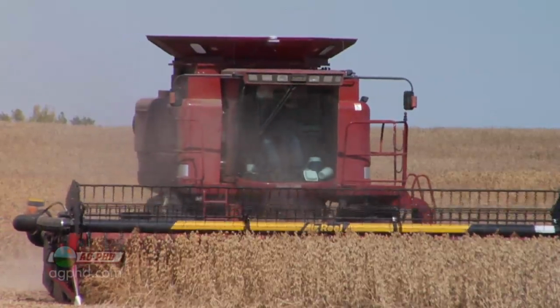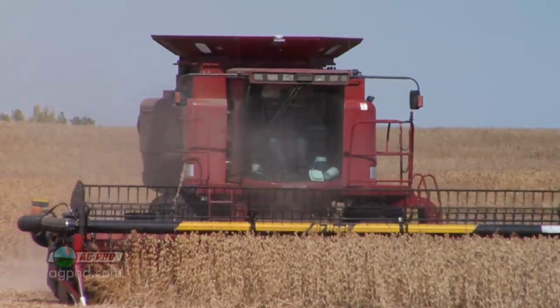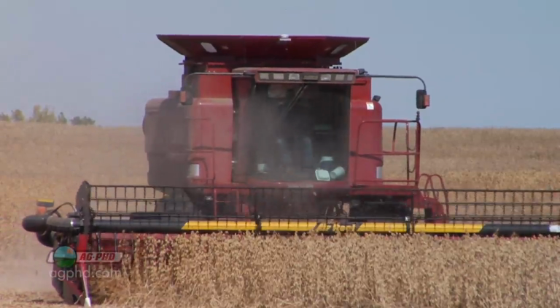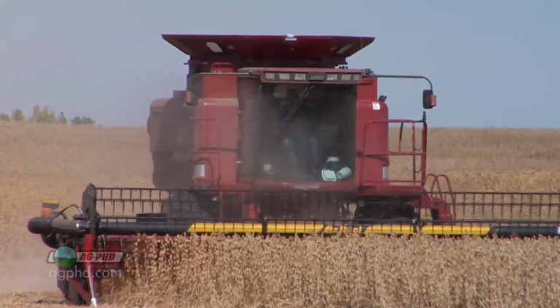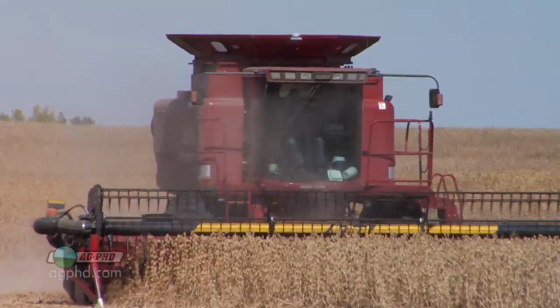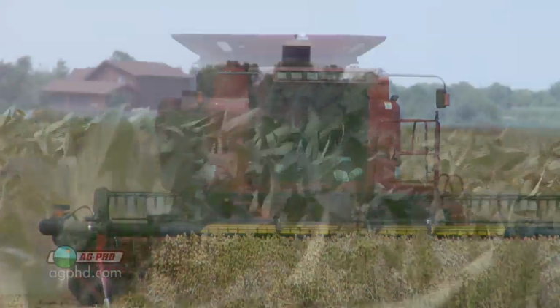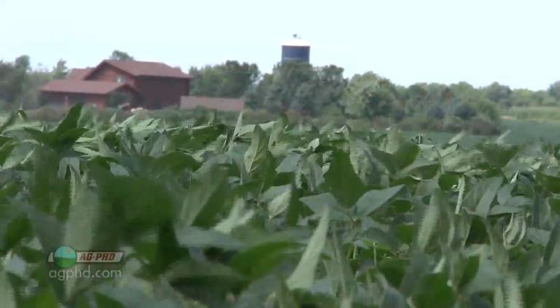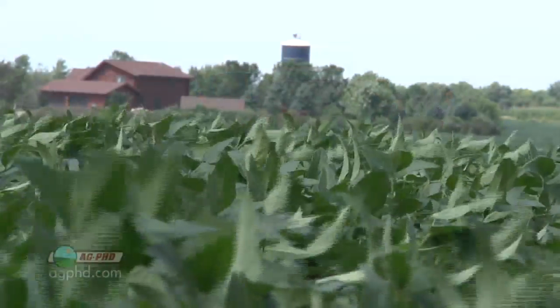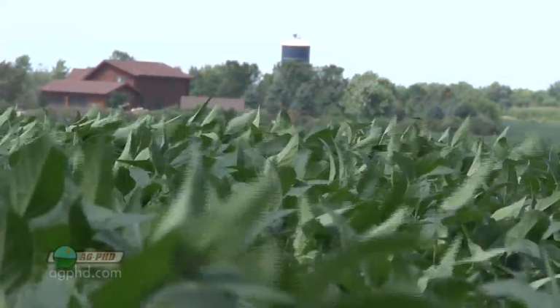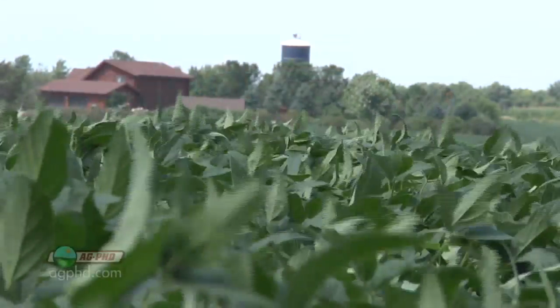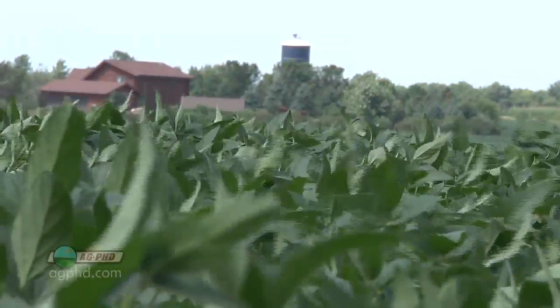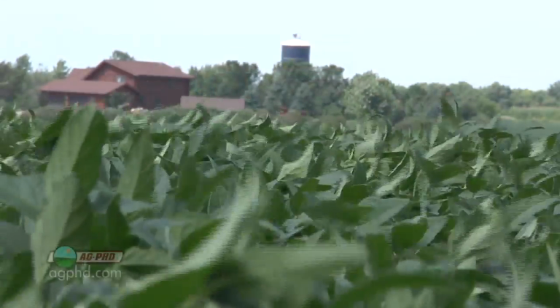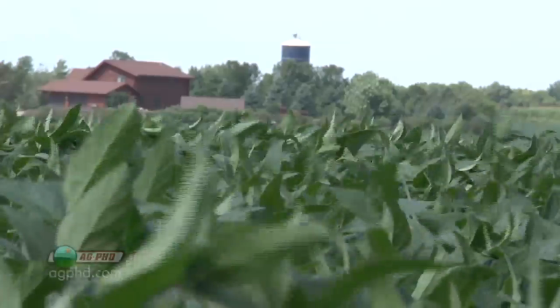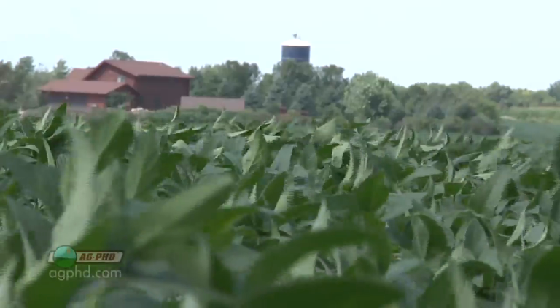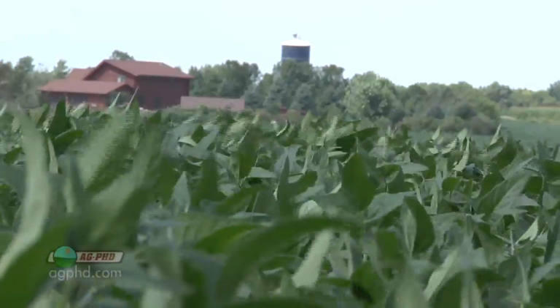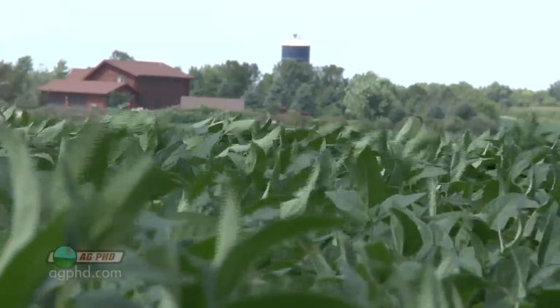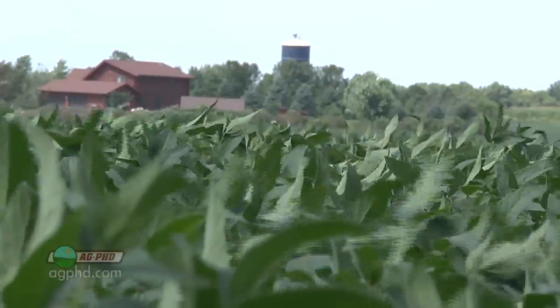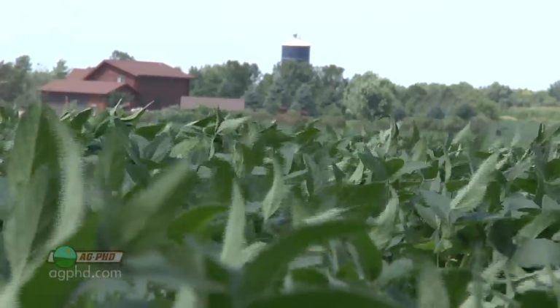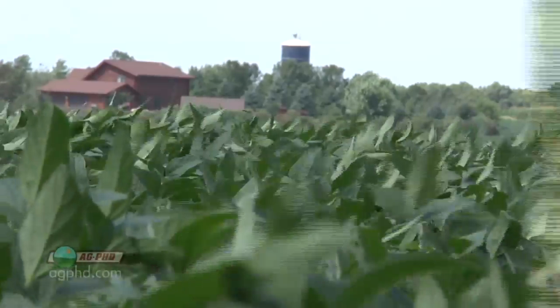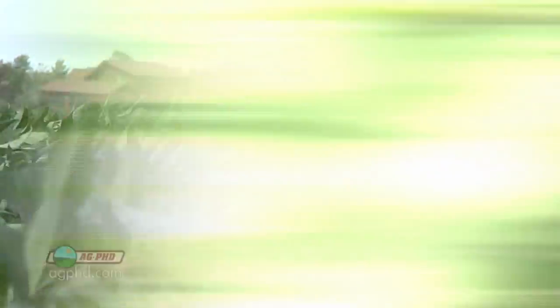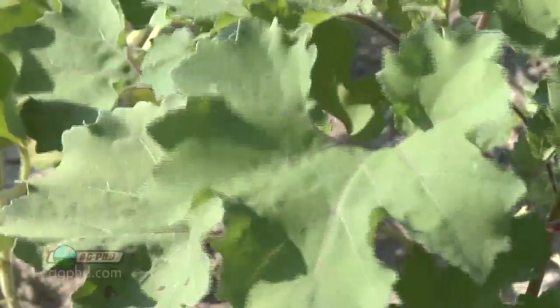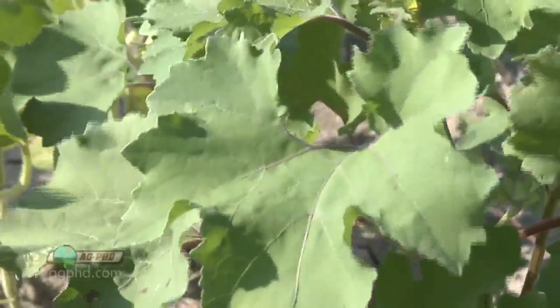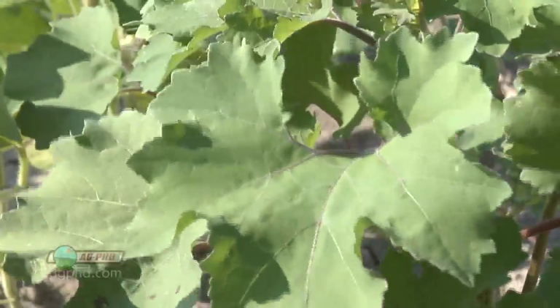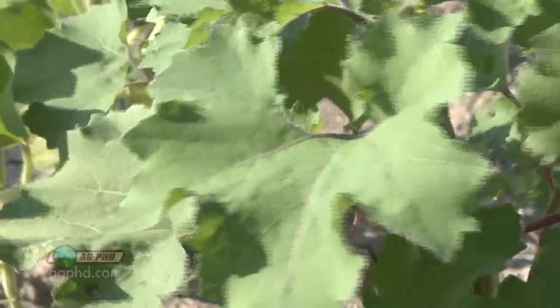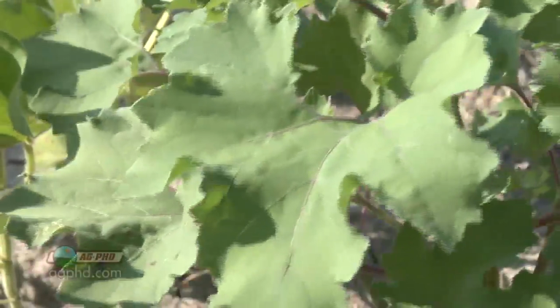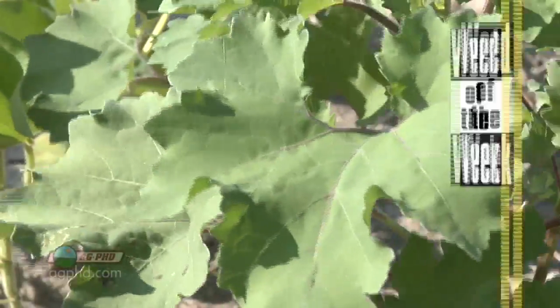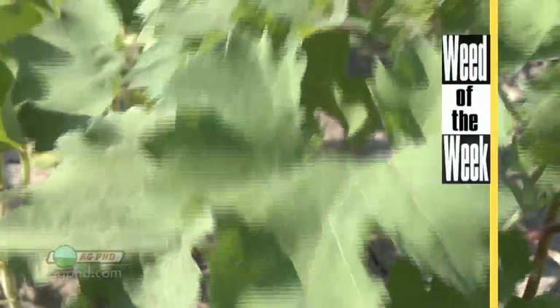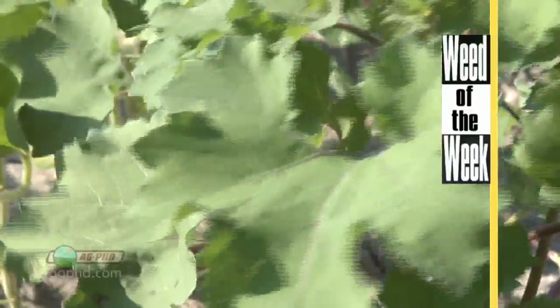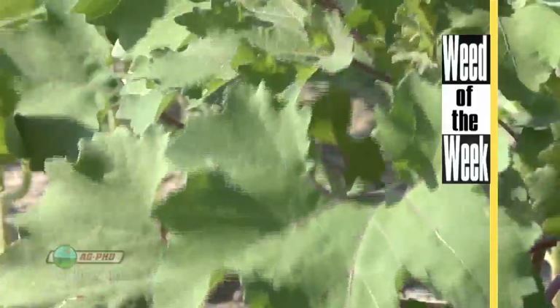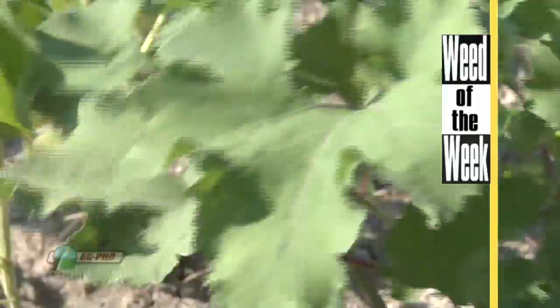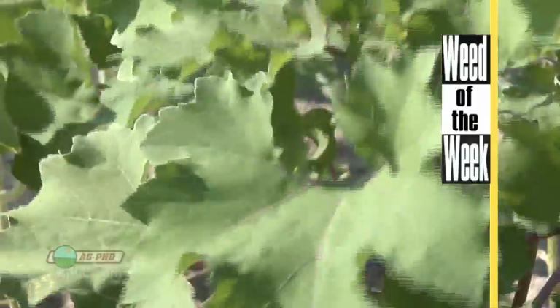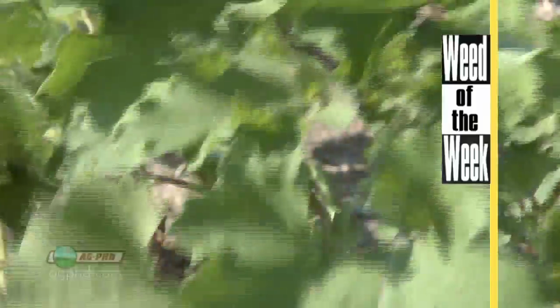When we talk about crop canopy, it's in a positive light — we want to have good crop canopy. And another thing we want in our fields is good weed control, especially with our Weed of the Week. Can you identify this week's weed?